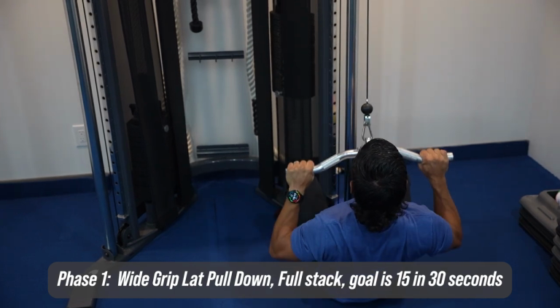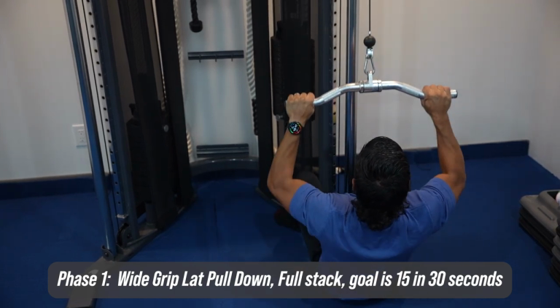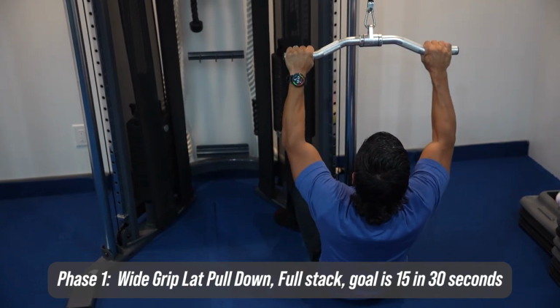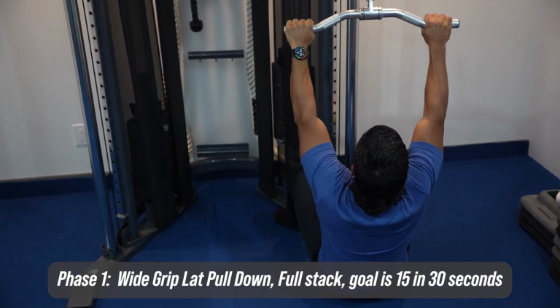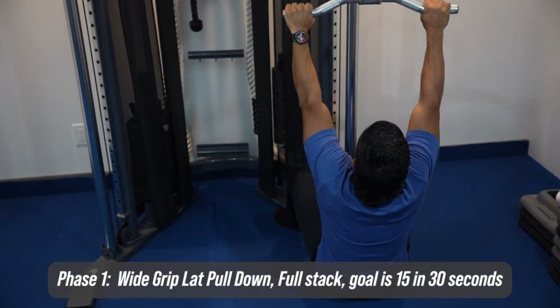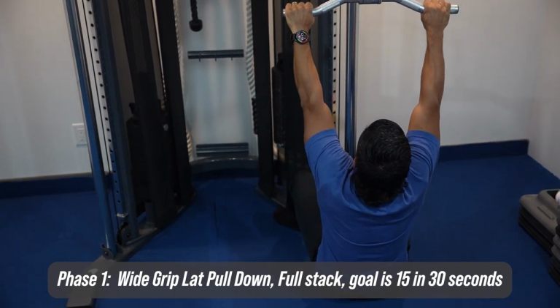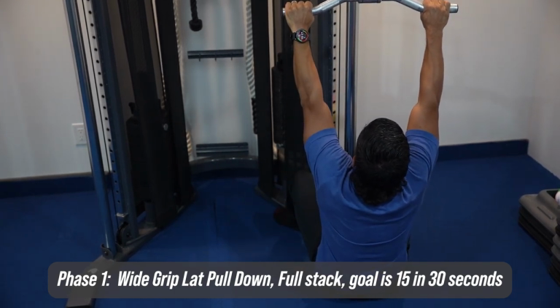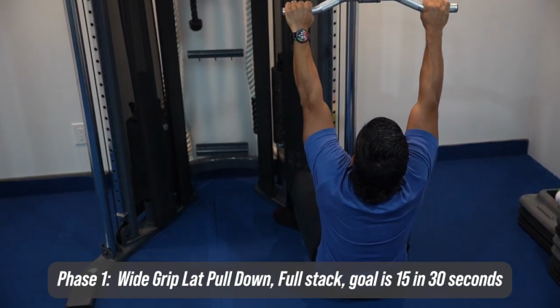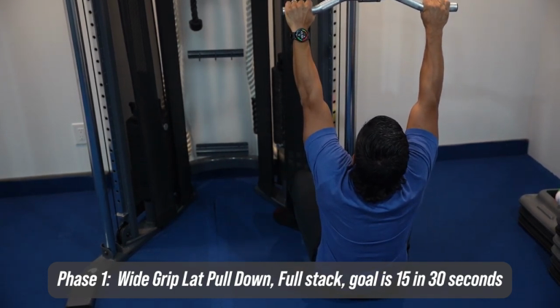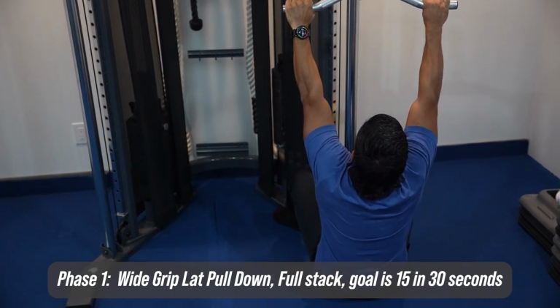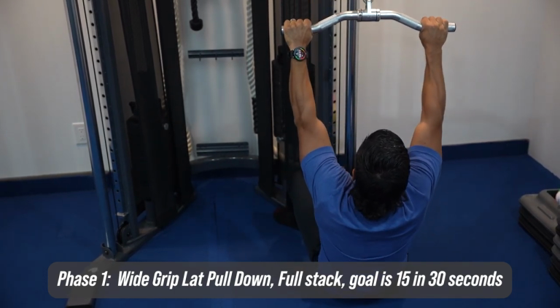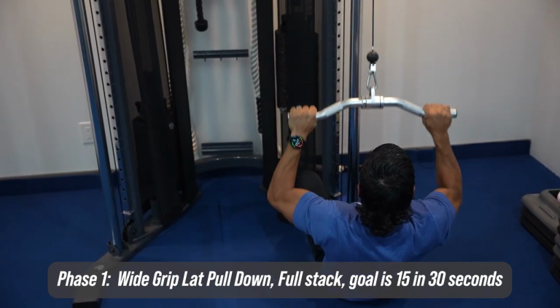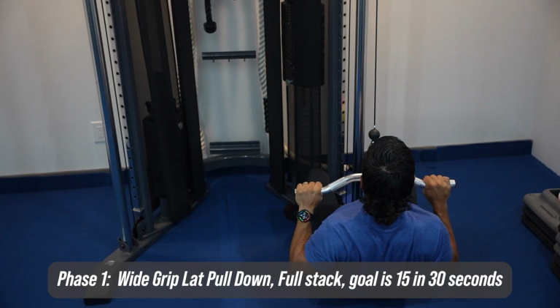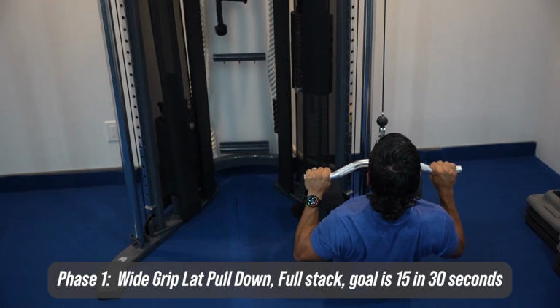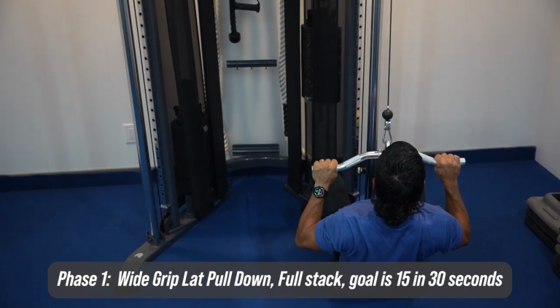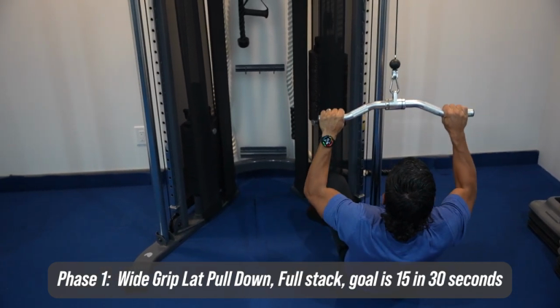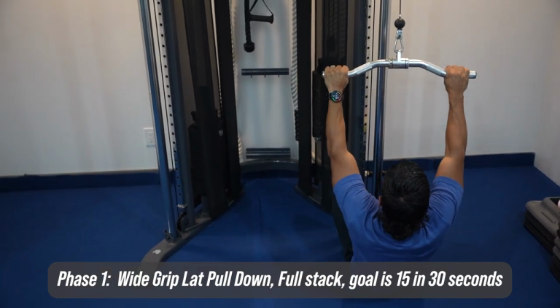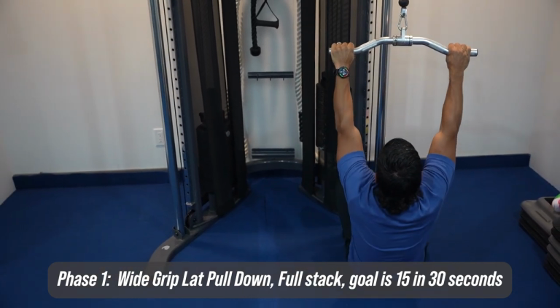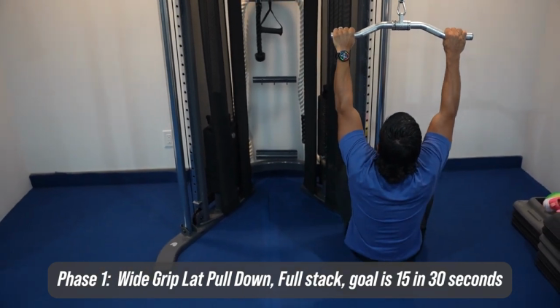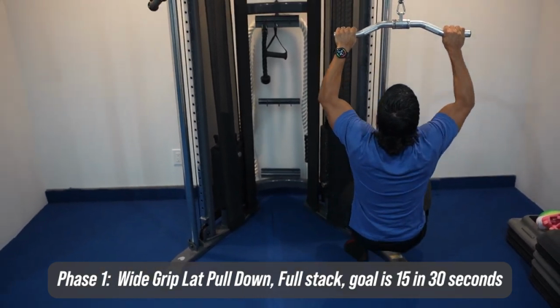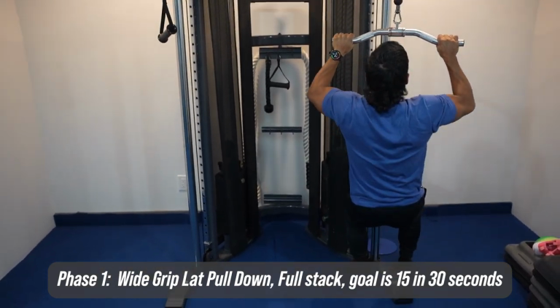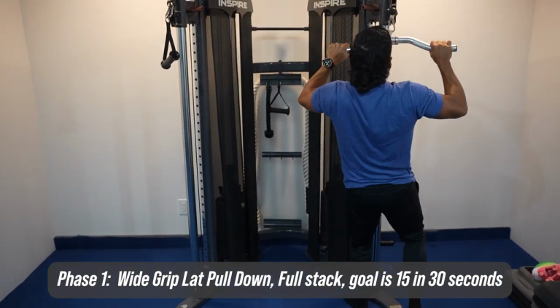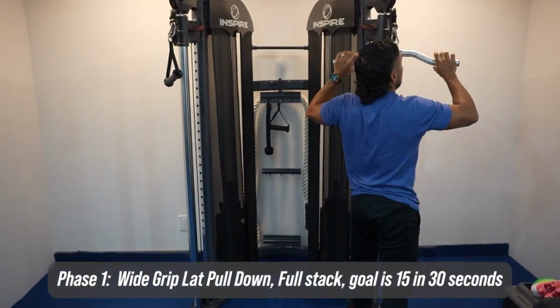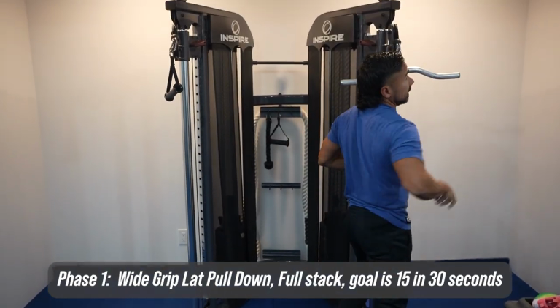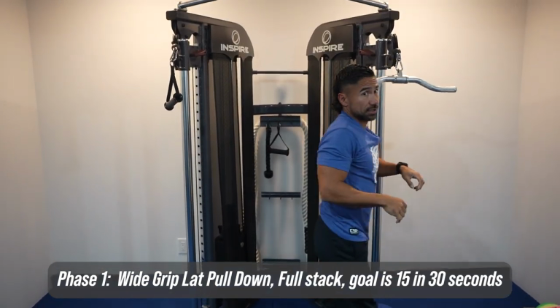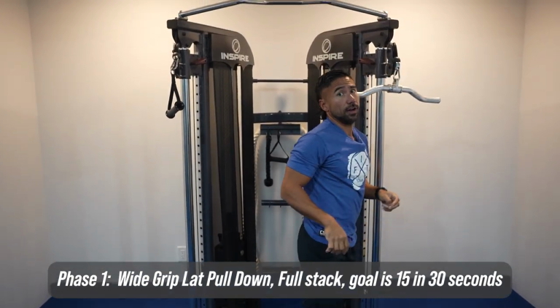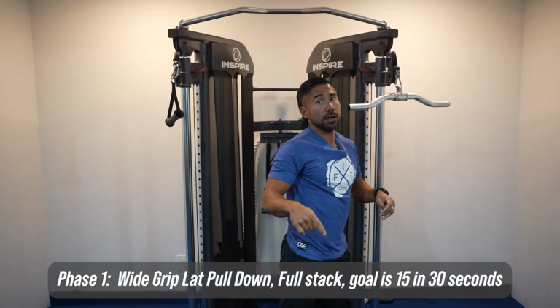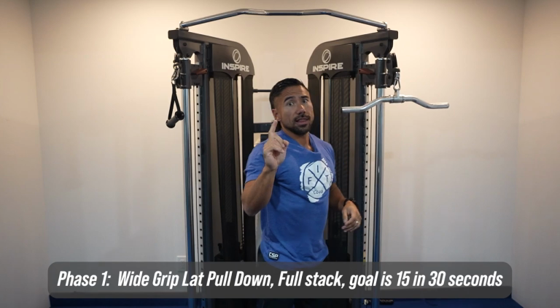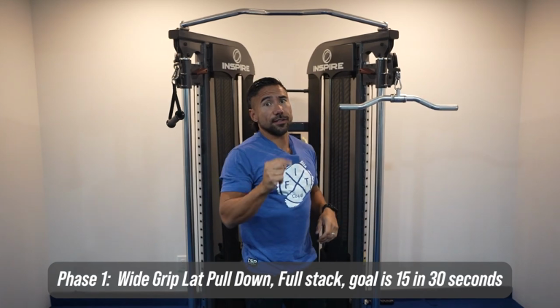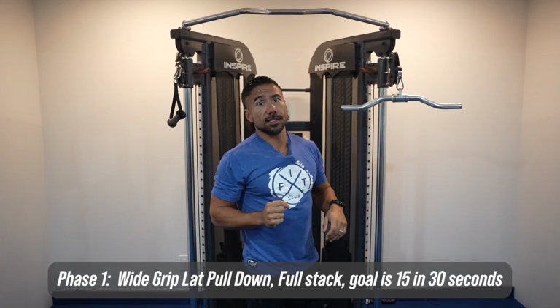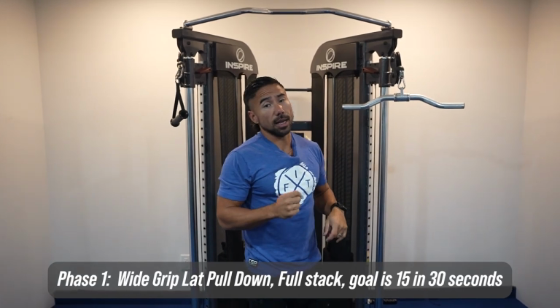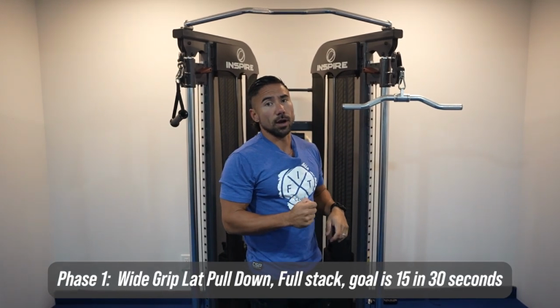A little bit slower on the raise phase, and then a little bit faster on the pull phase. When you're done, you just use the weight to get yourself up. That's phase number one.